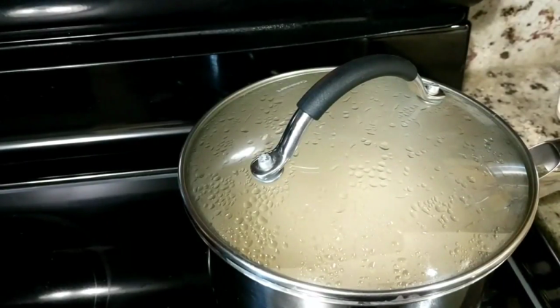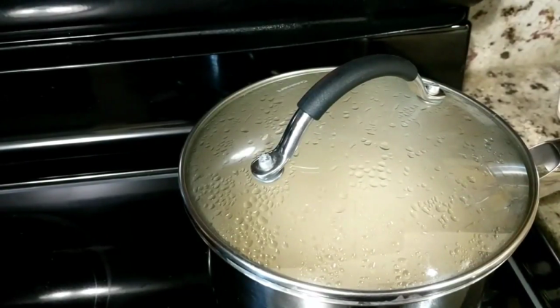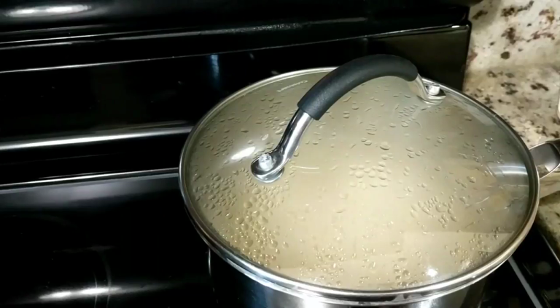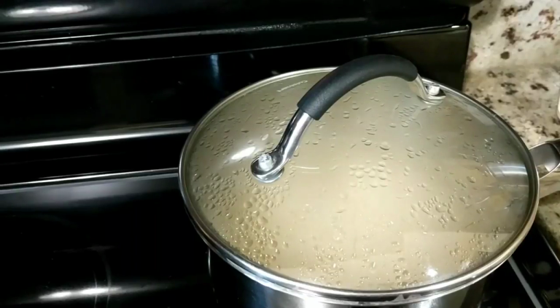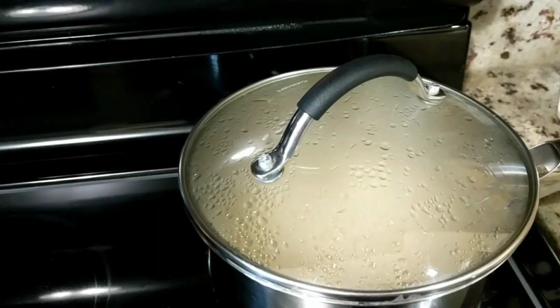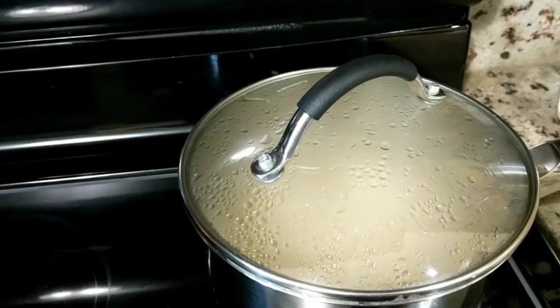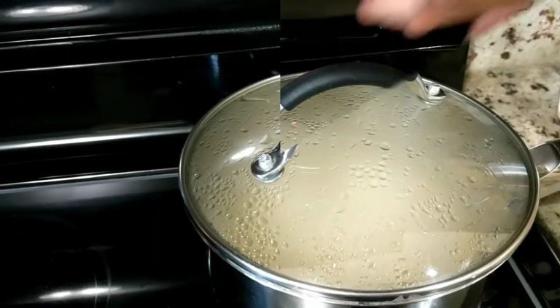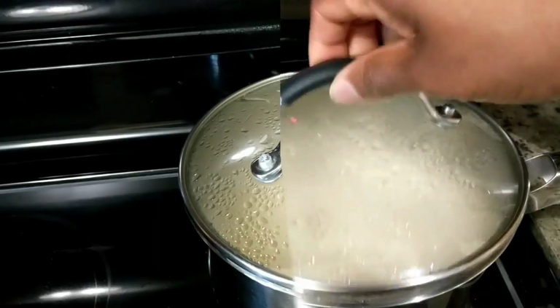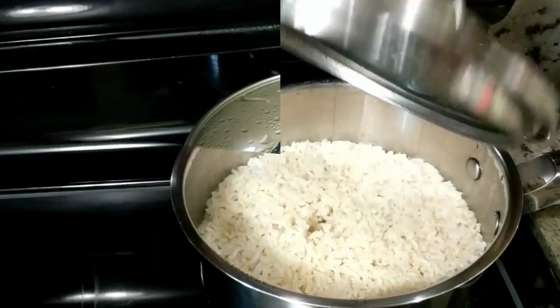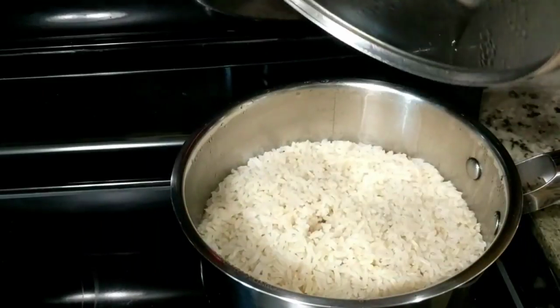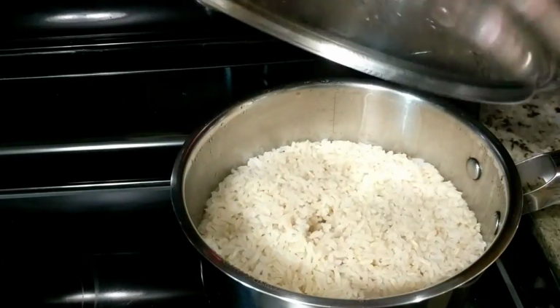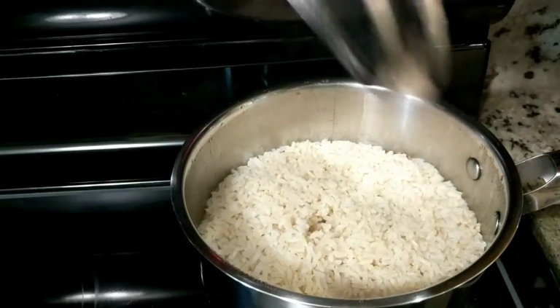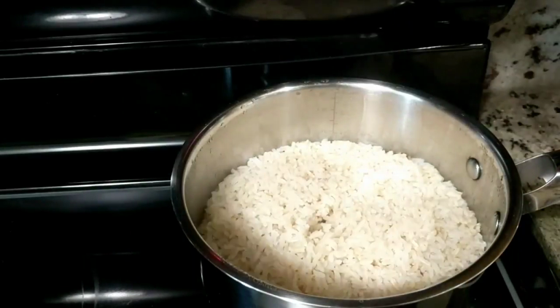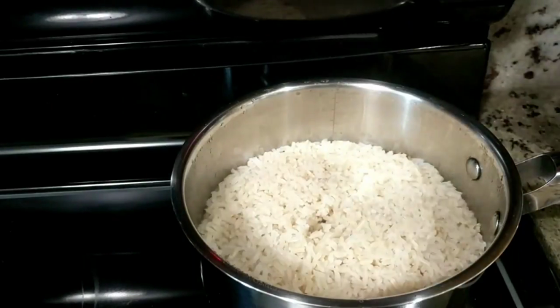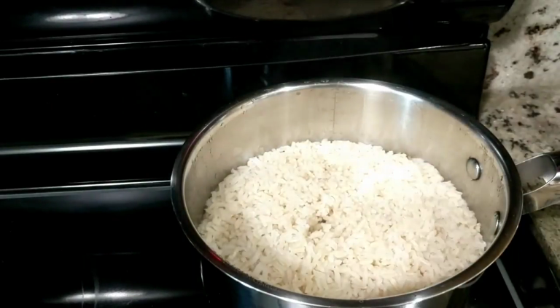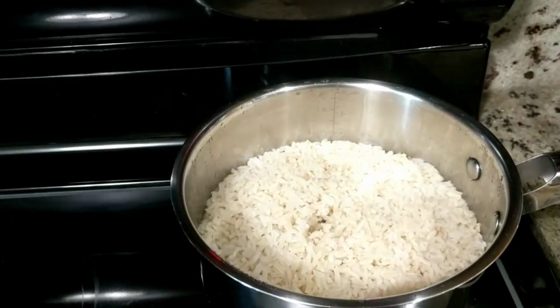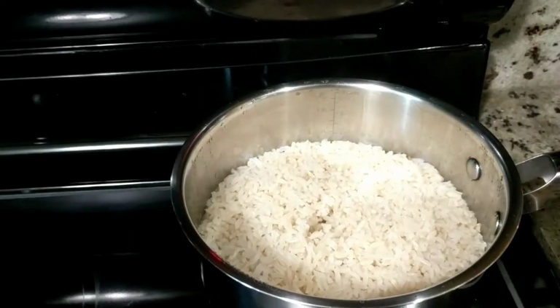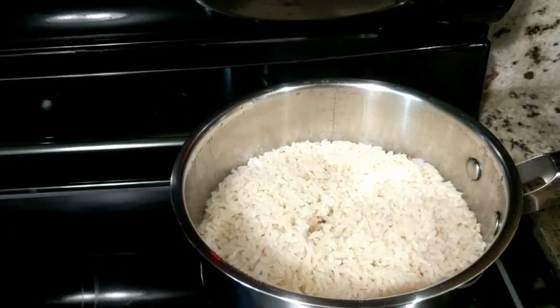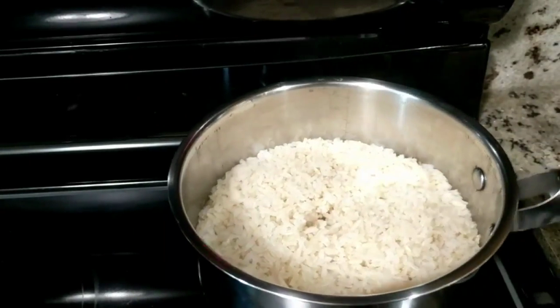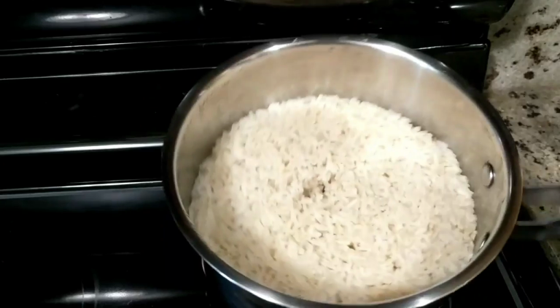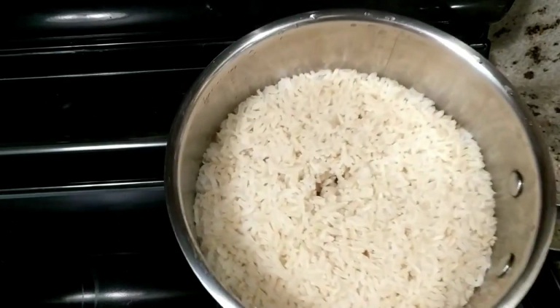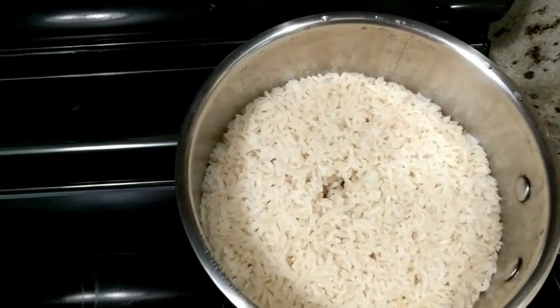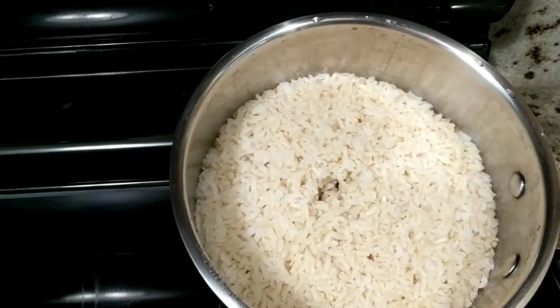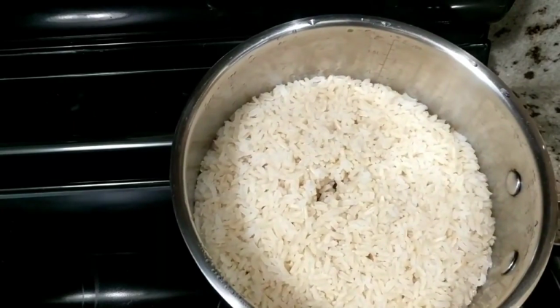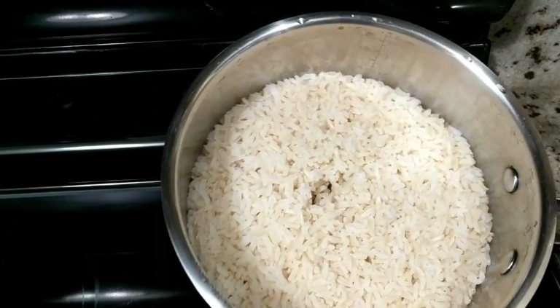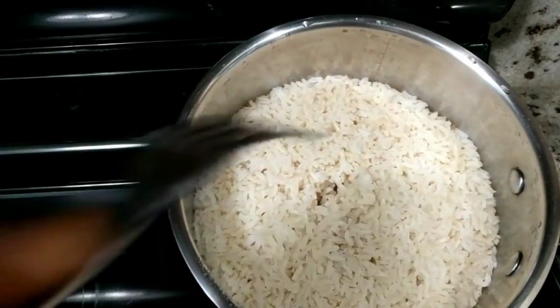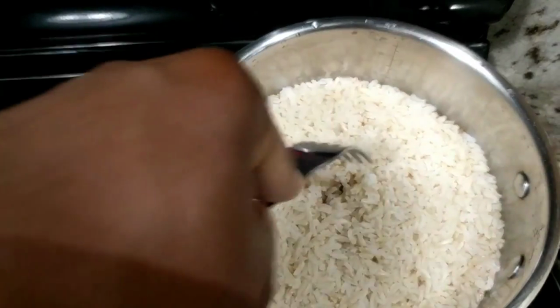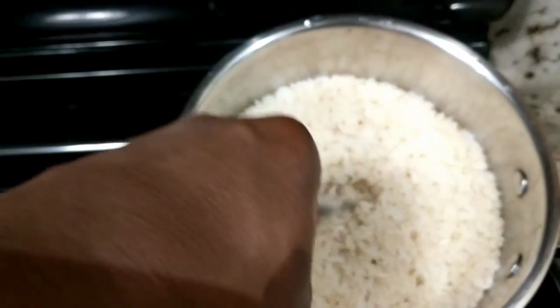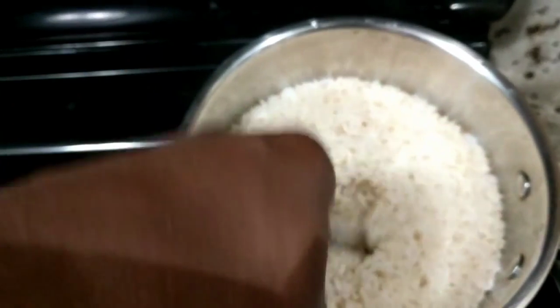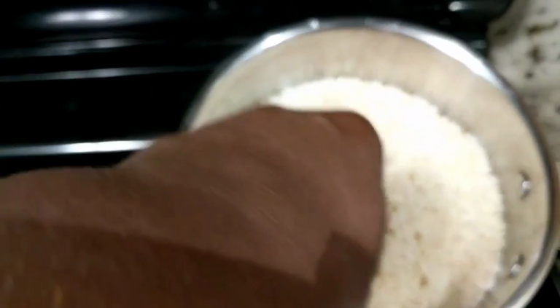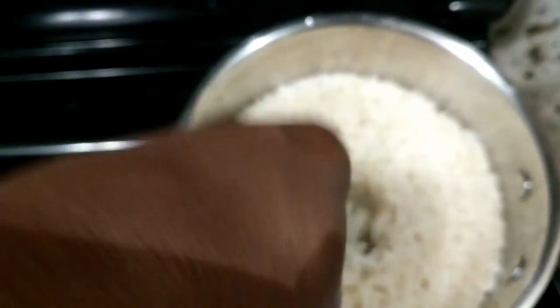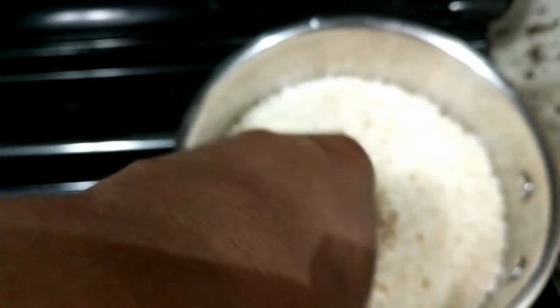Brown rice is really, really healthy. Any whole grain really is not stripped of its nutrients, so try to eat that. If you've tried it and didn't like it, try it again.